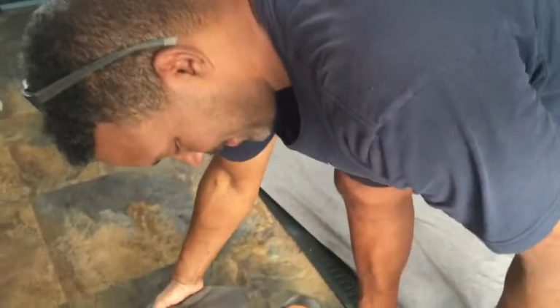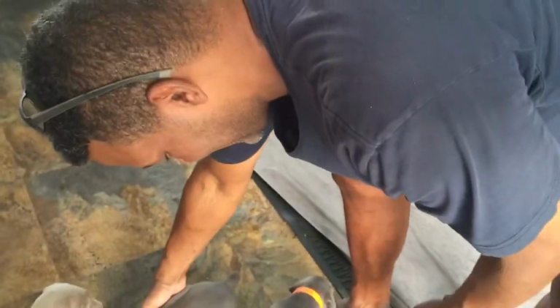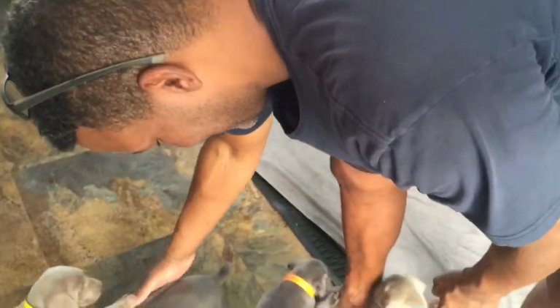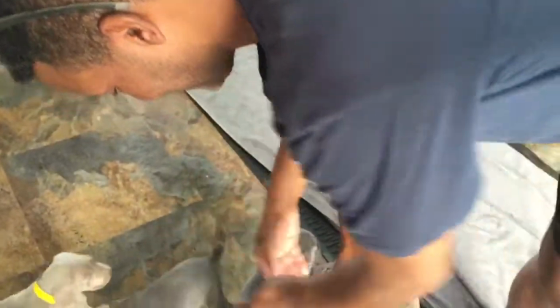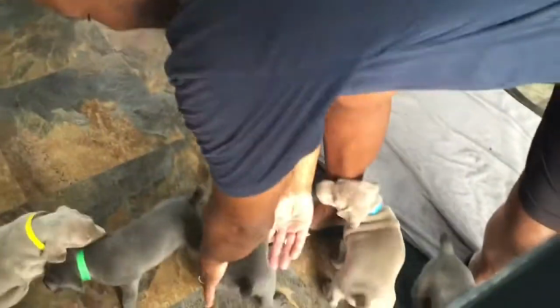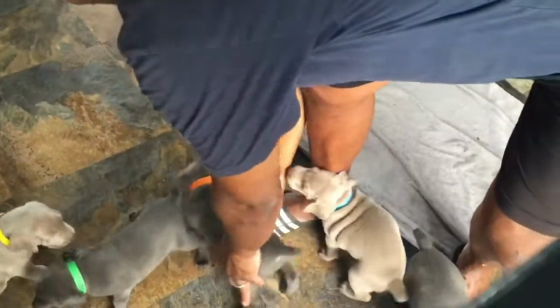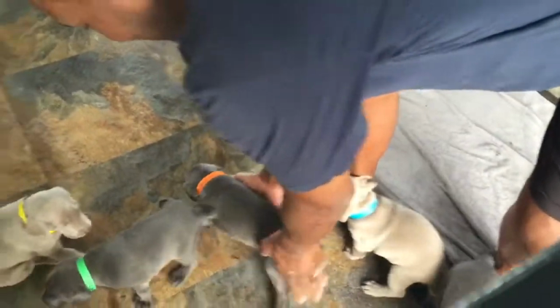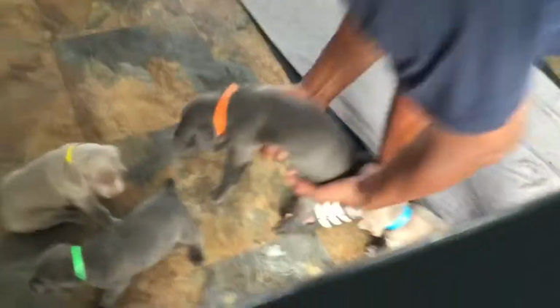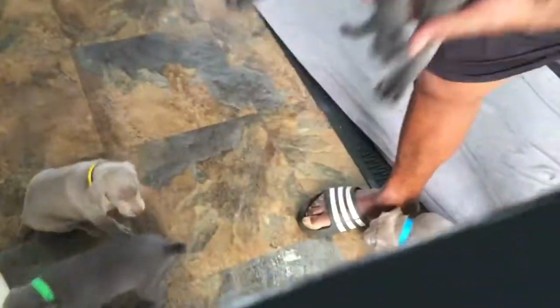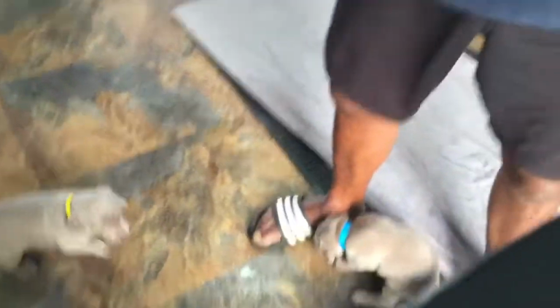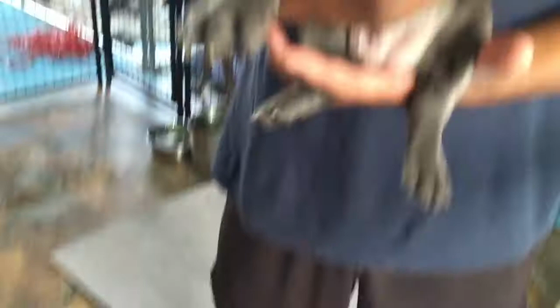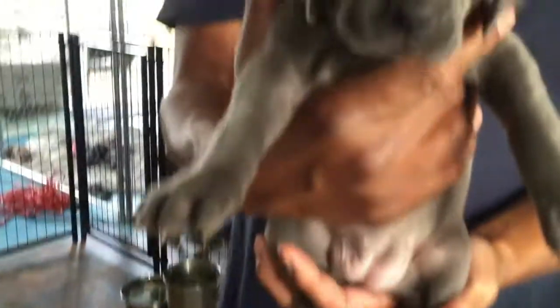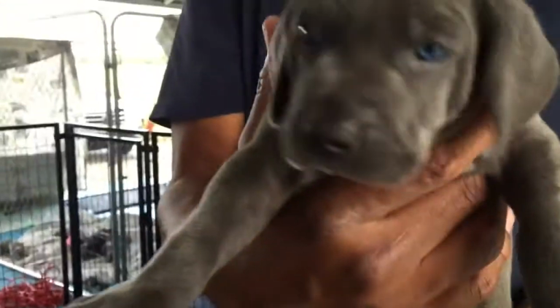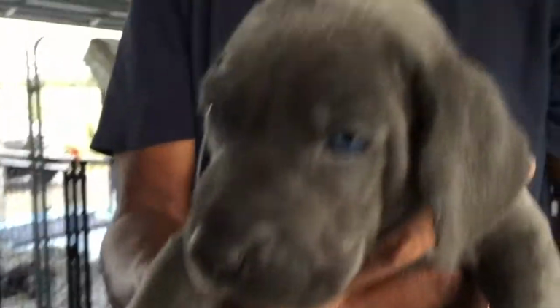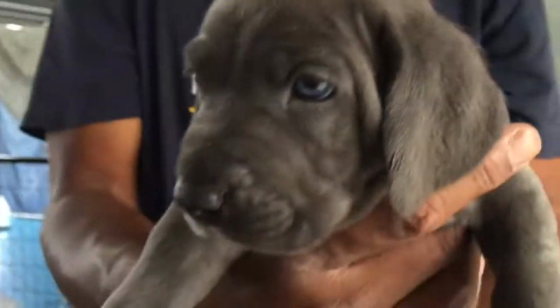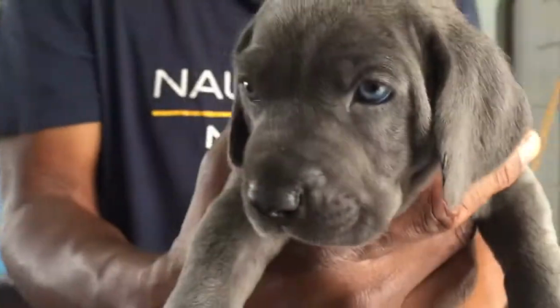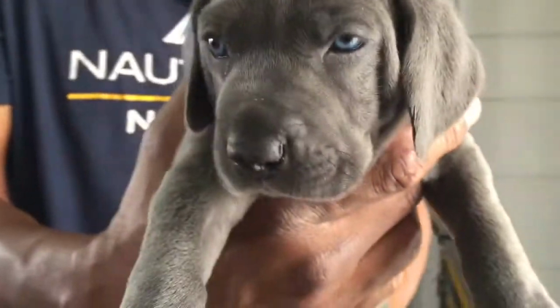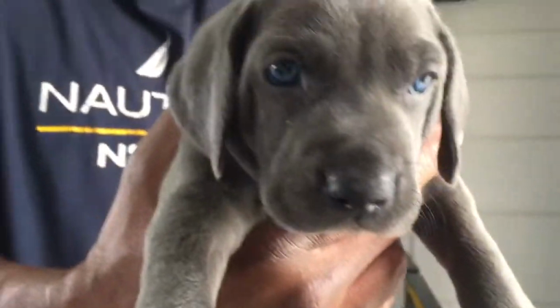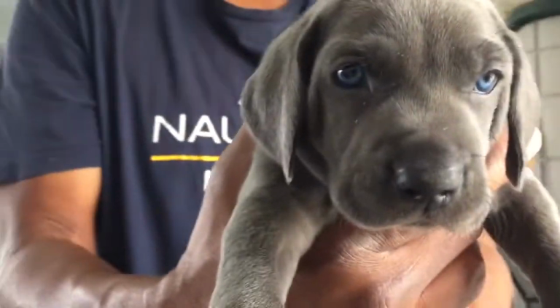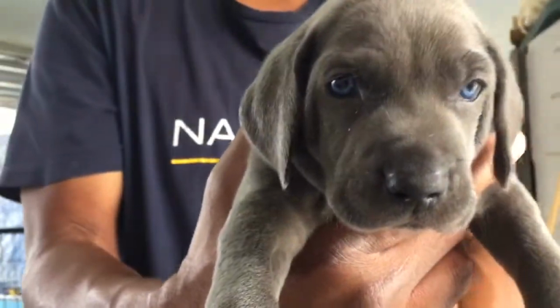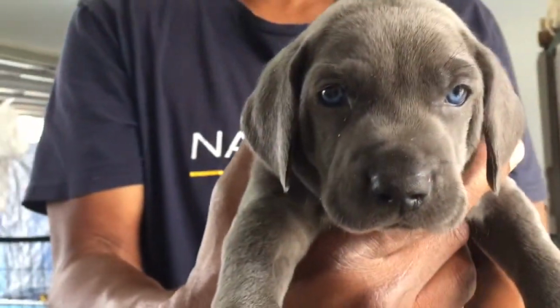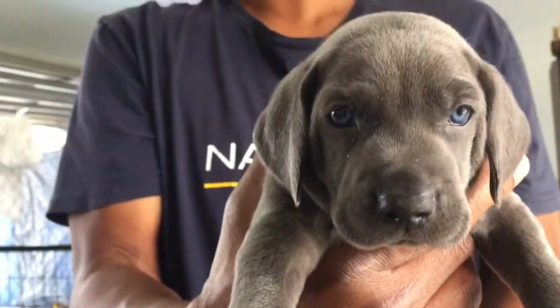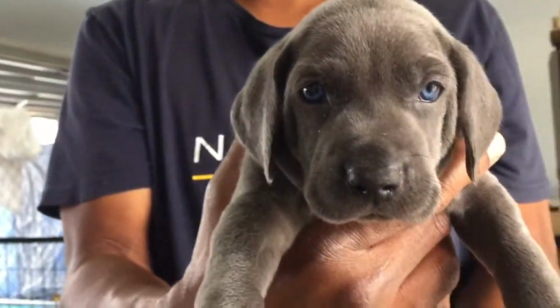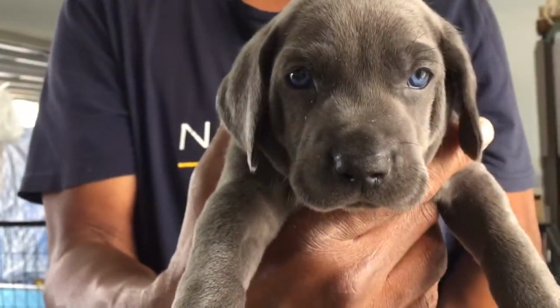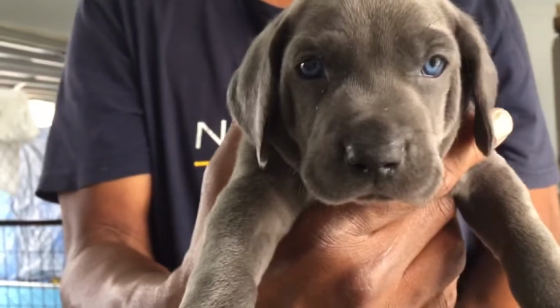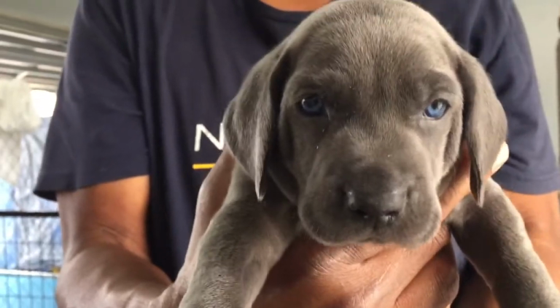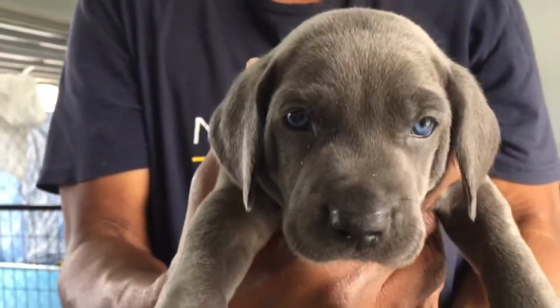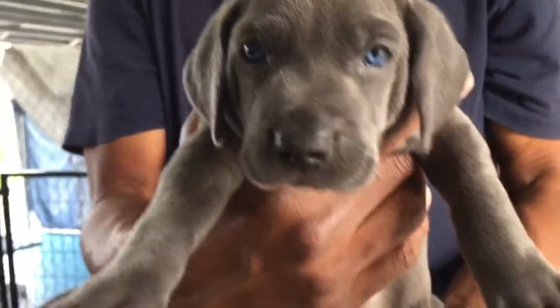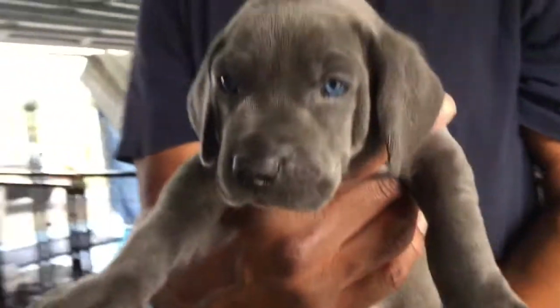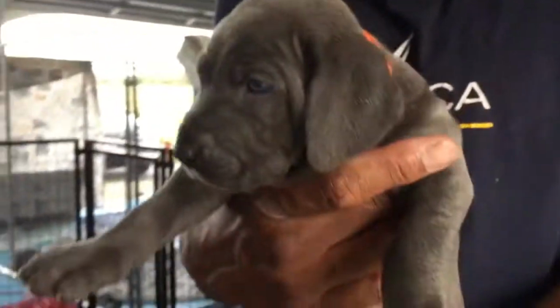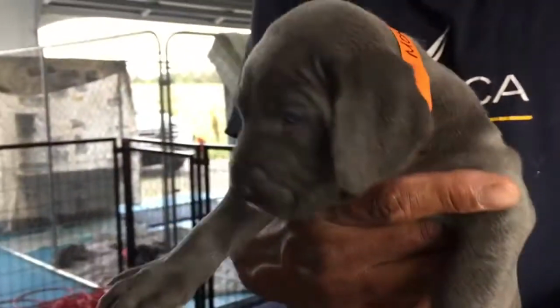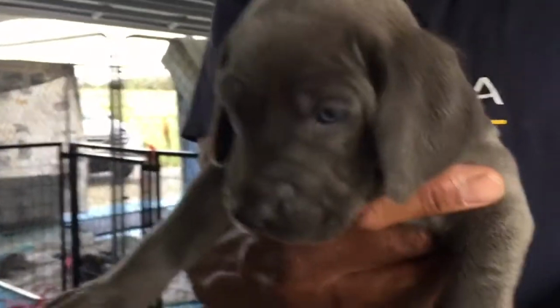And then Monaco, last but not least. Monaco. What a sweet girl.